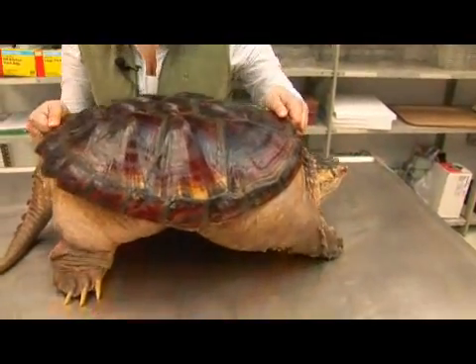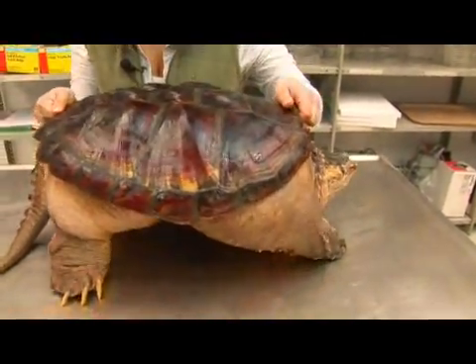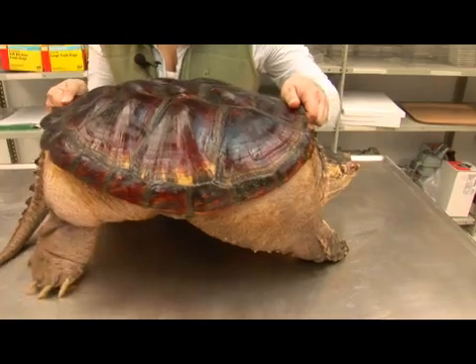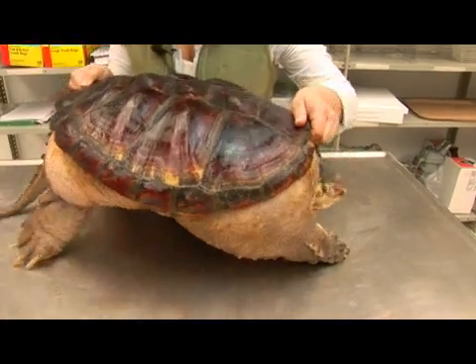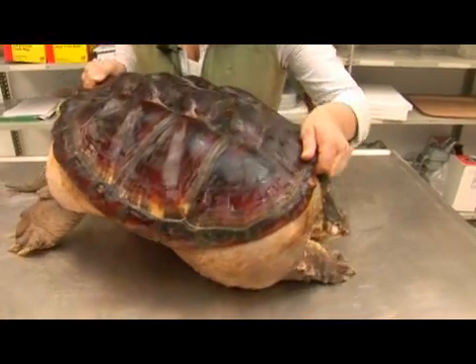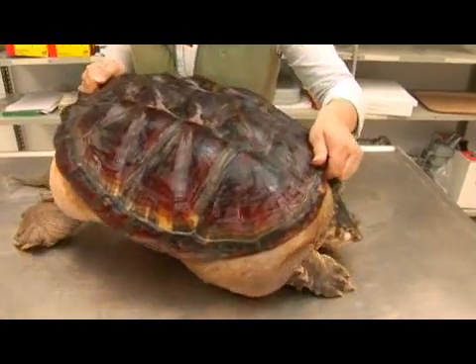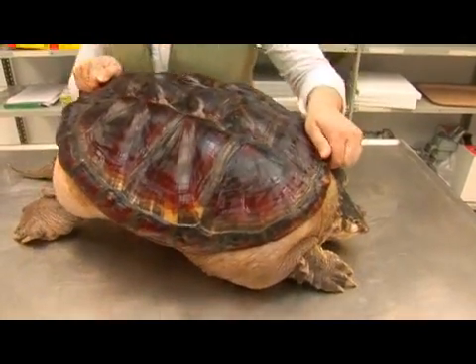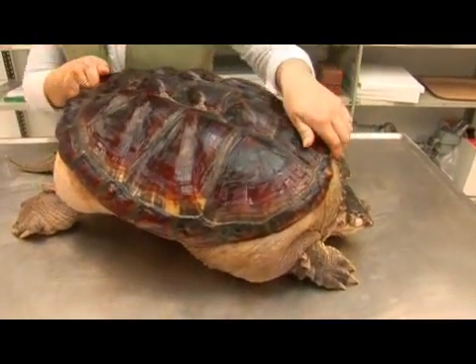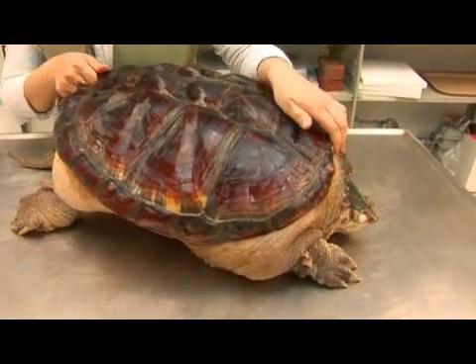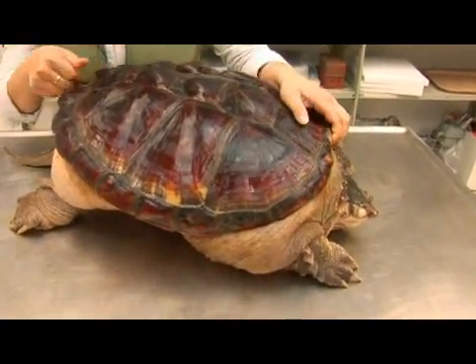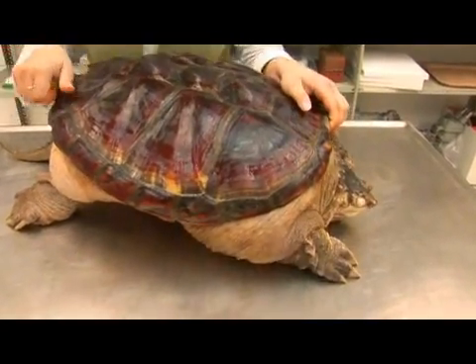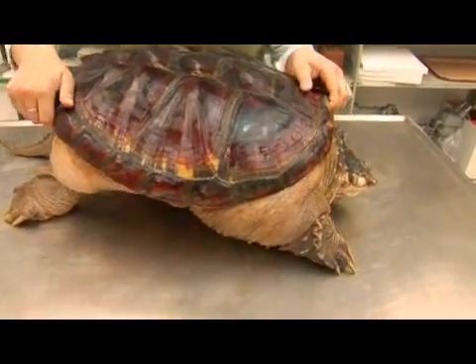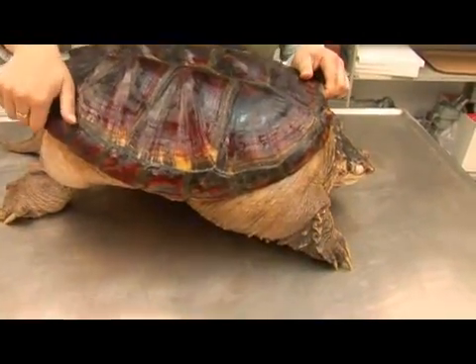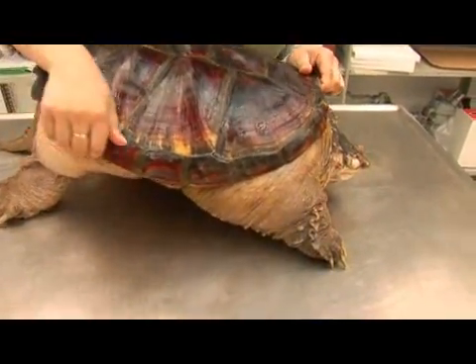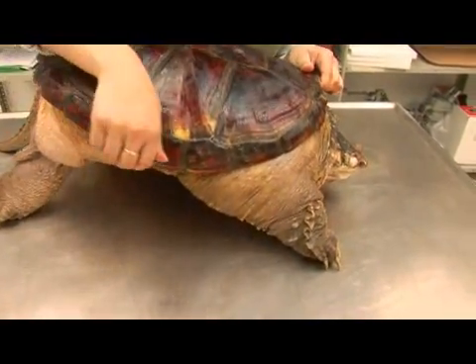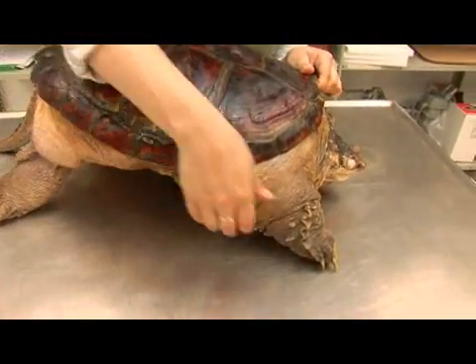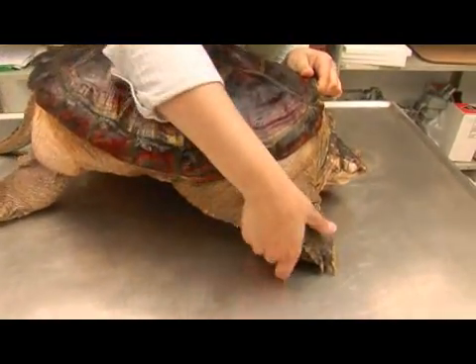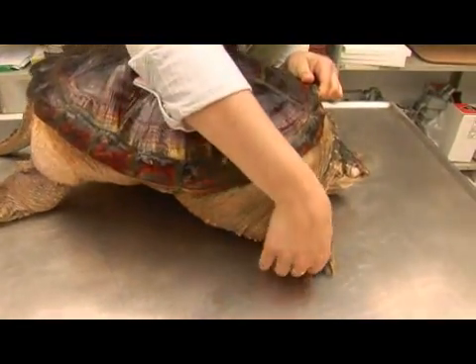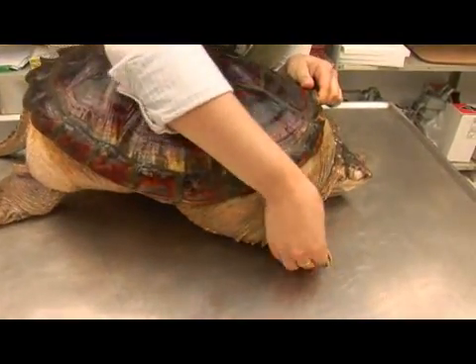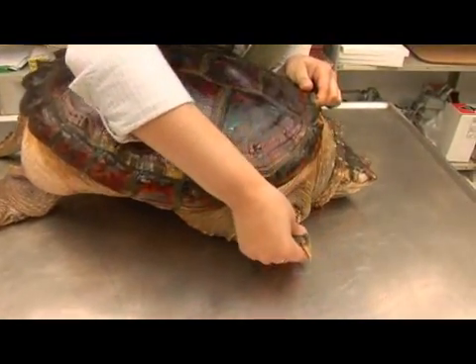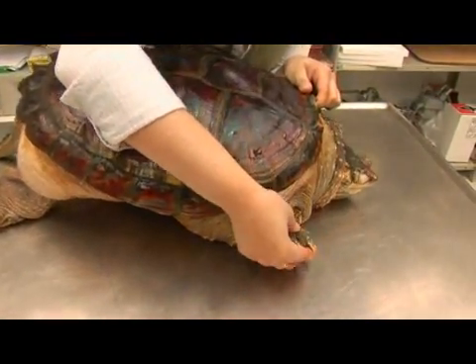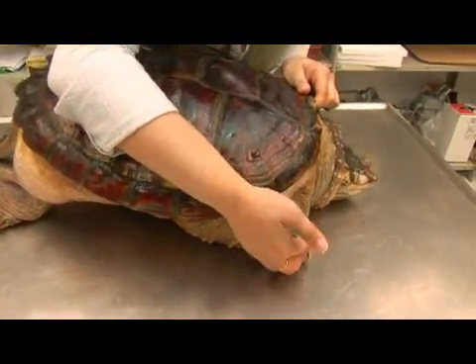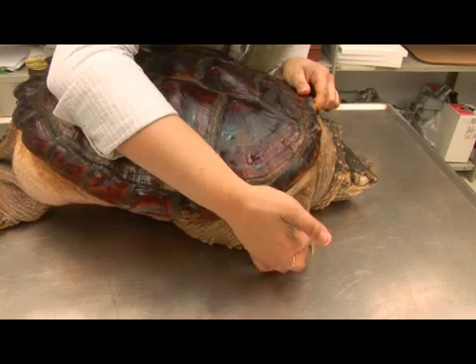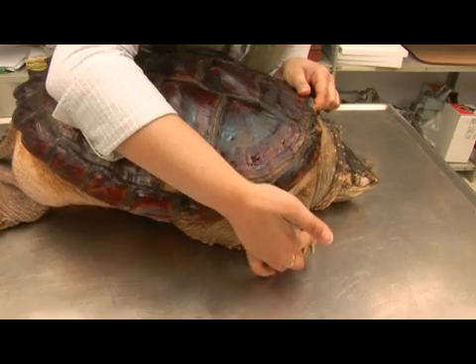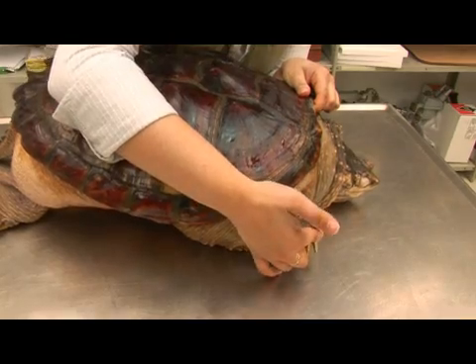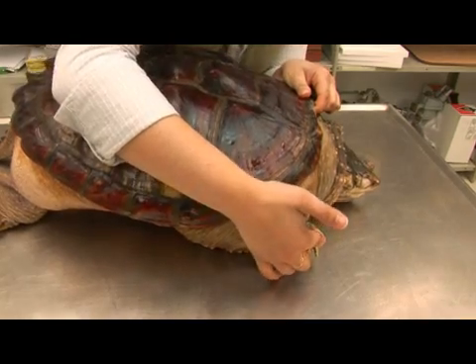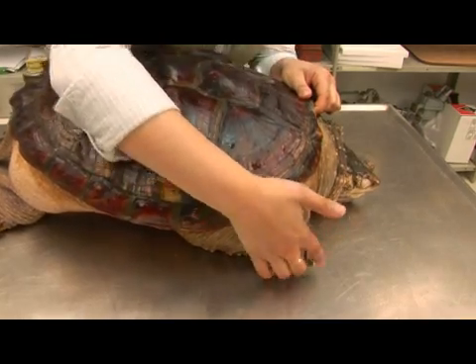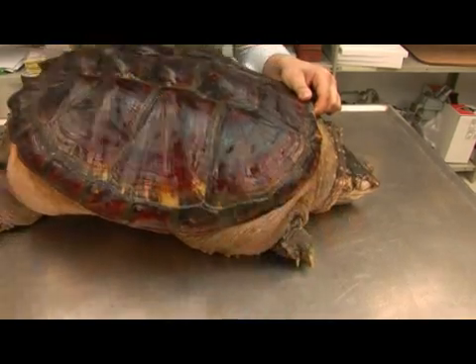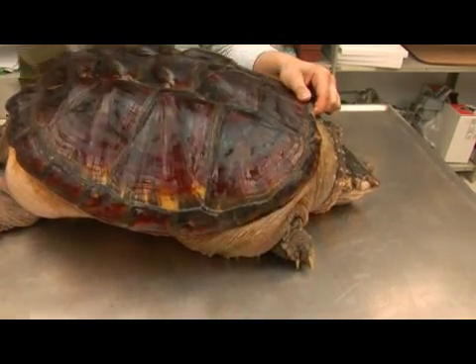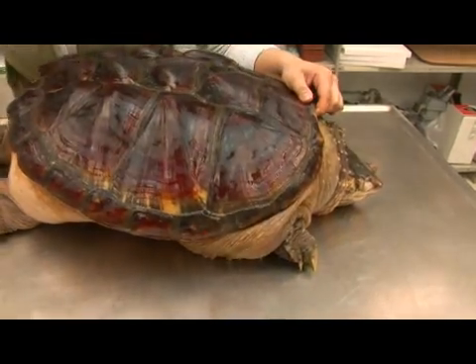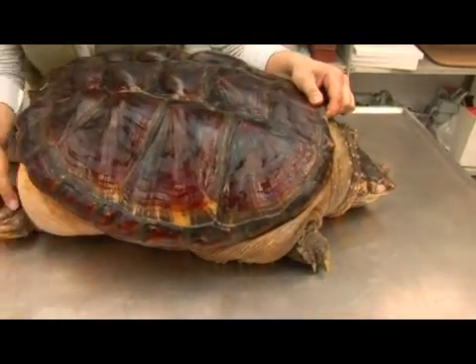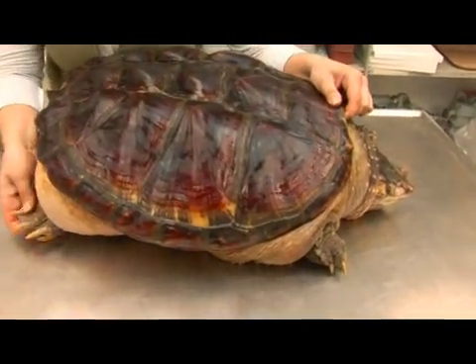Mating-wise, the male will position himself on top of a female and hold on to her by these really long, strong claws.